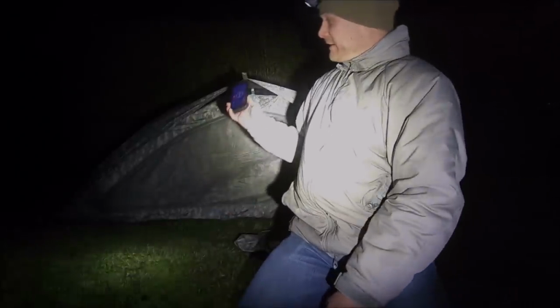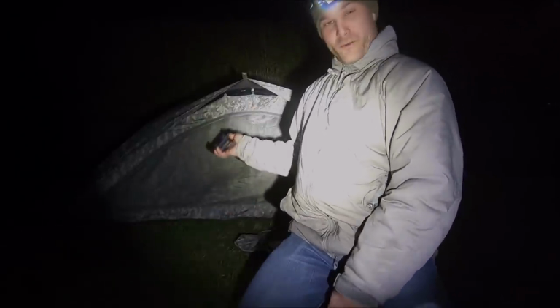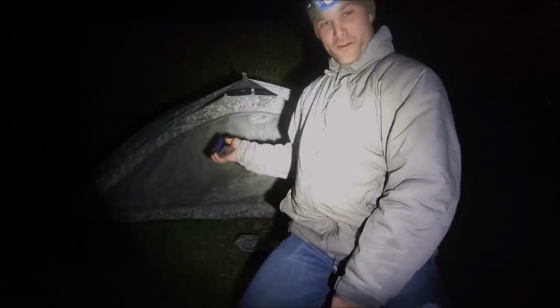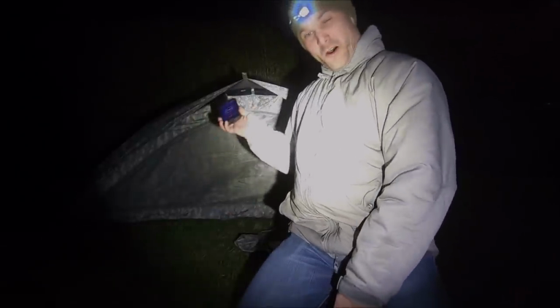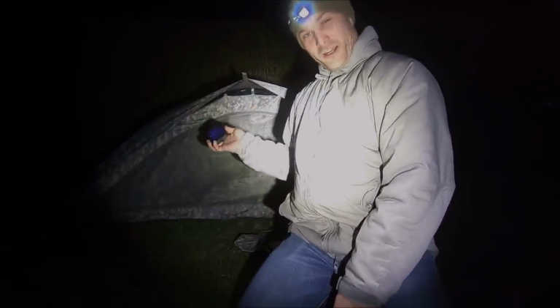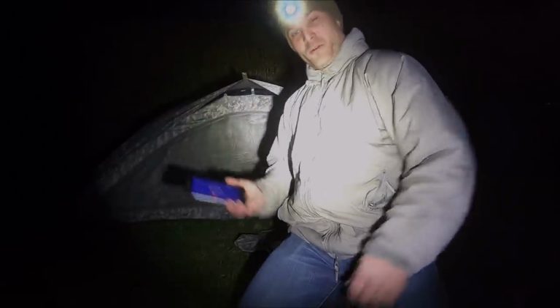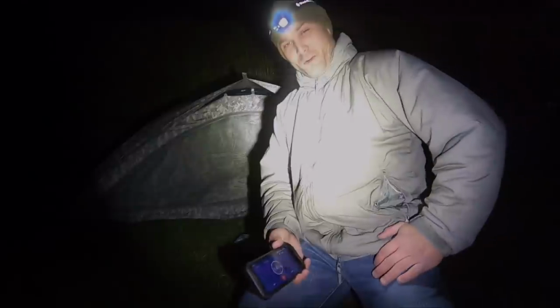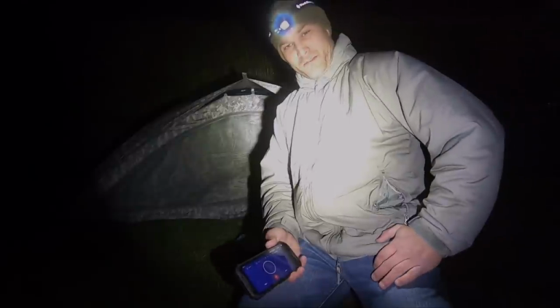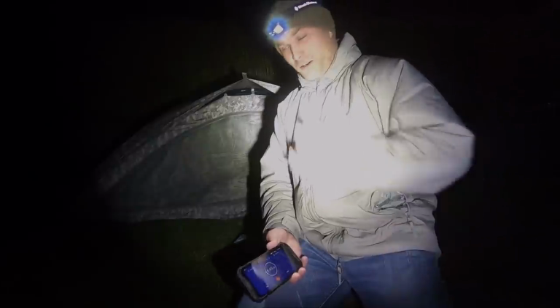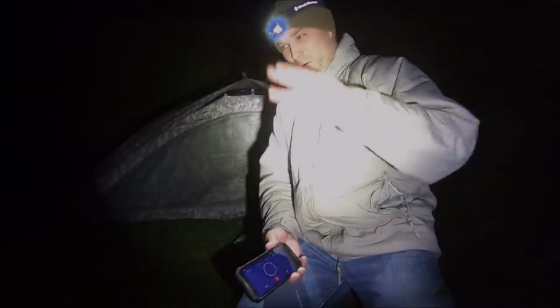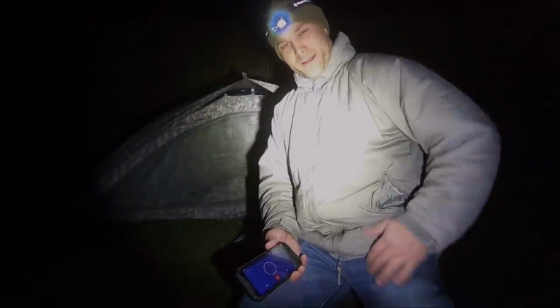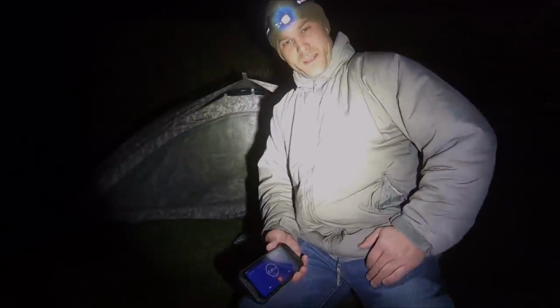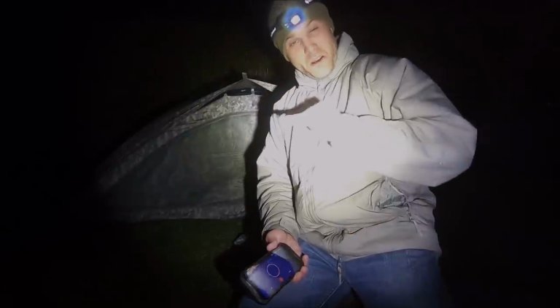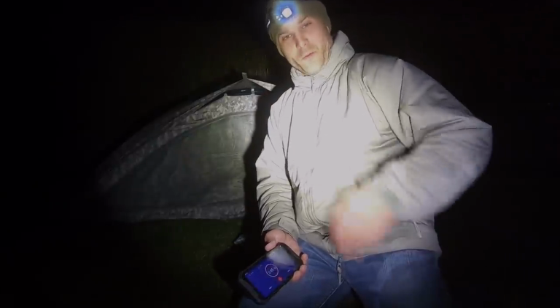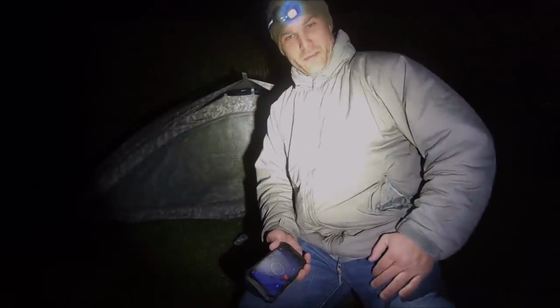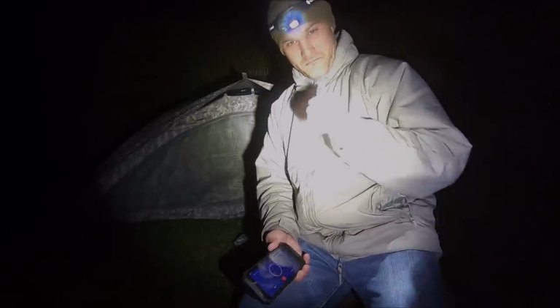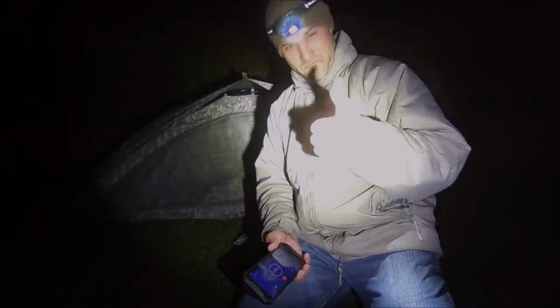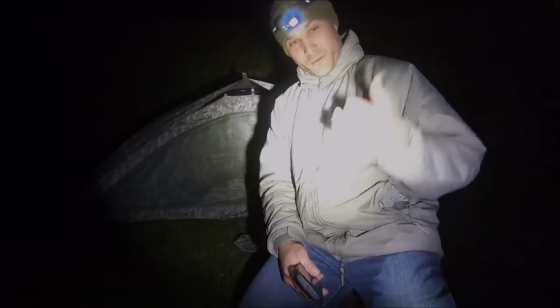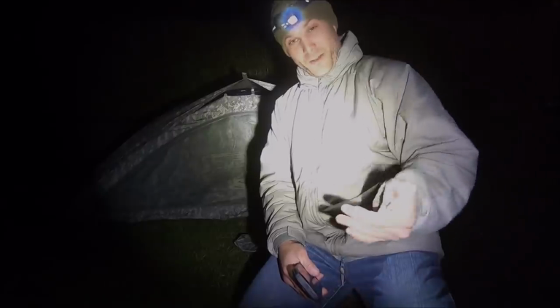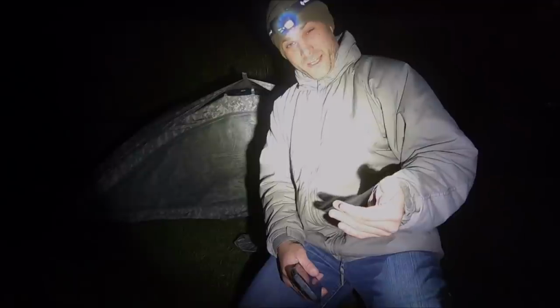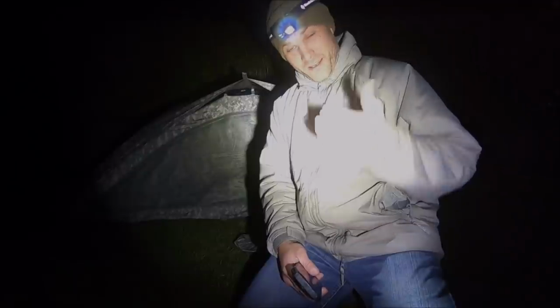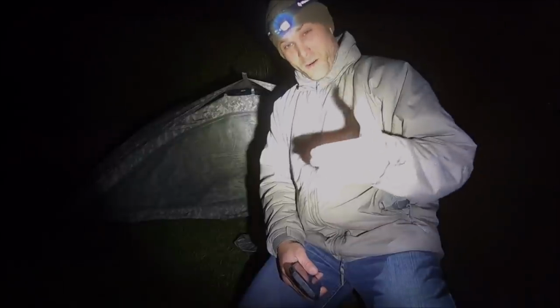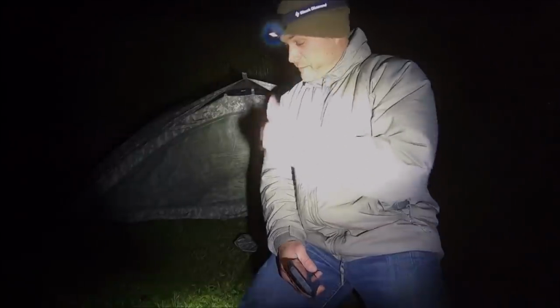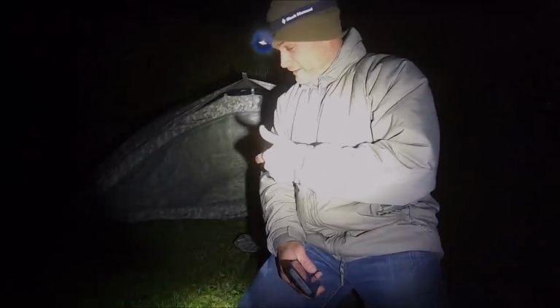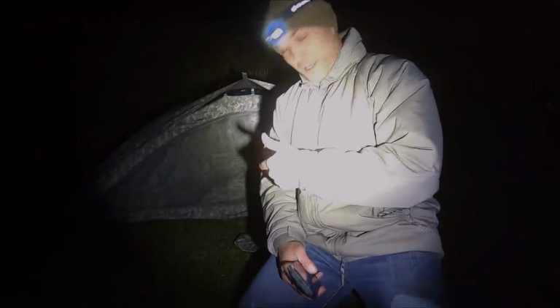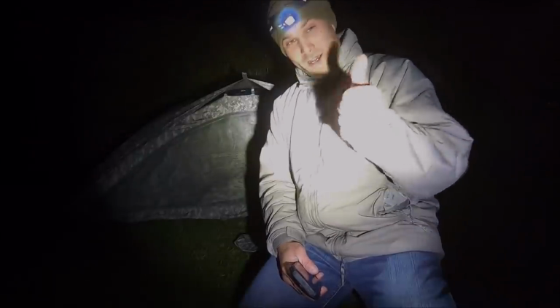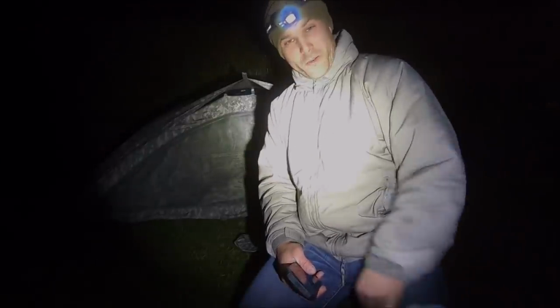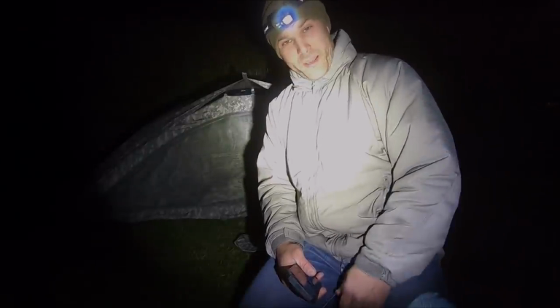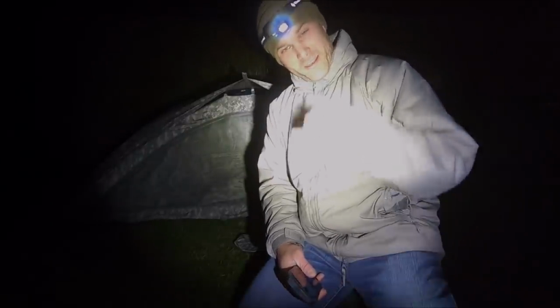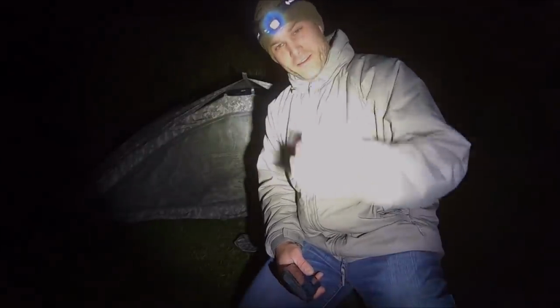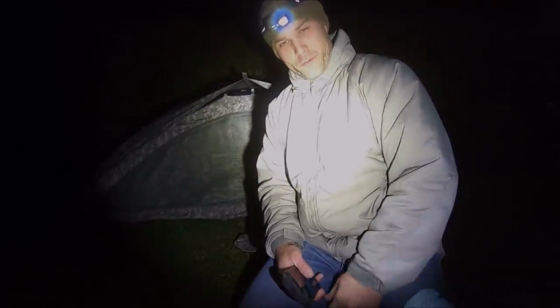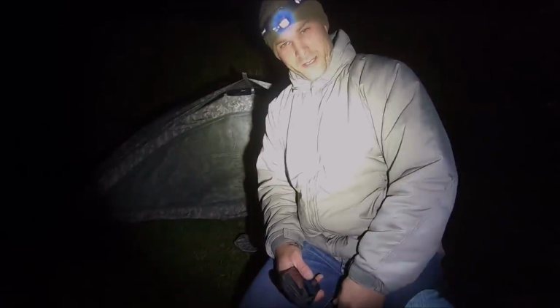All I've got to do is throw my stuff in there, roll out my sleeping gear, and go to sleep. Tomorrow when I pack this up, I'll bring you guys back and go through the breakdown.